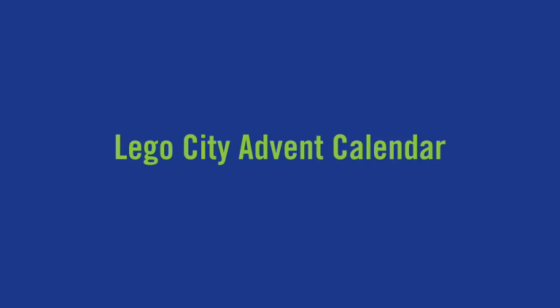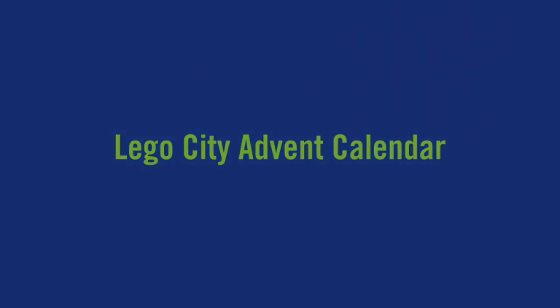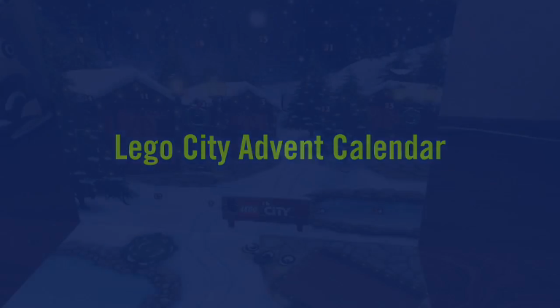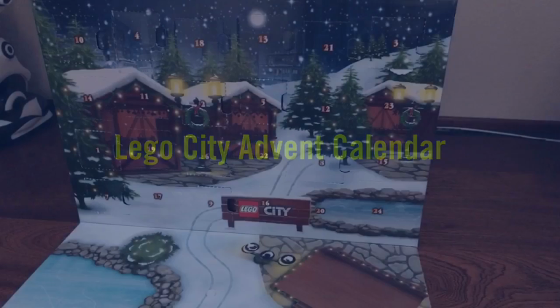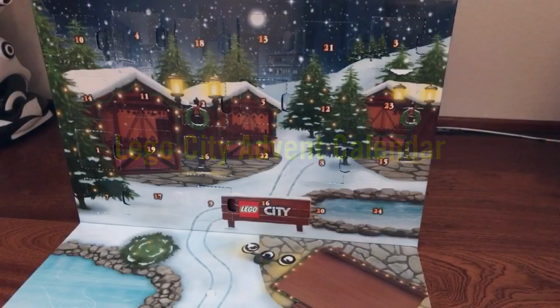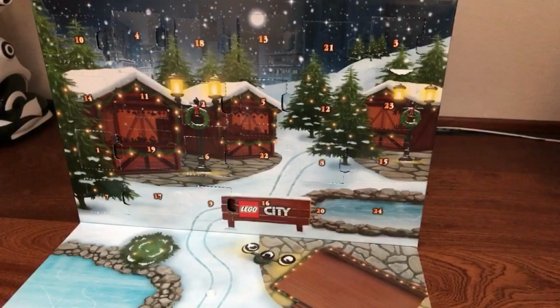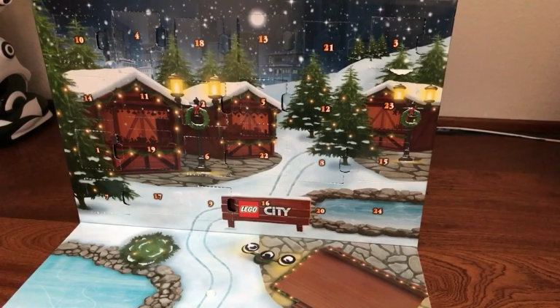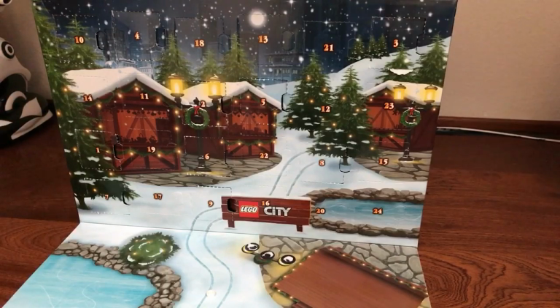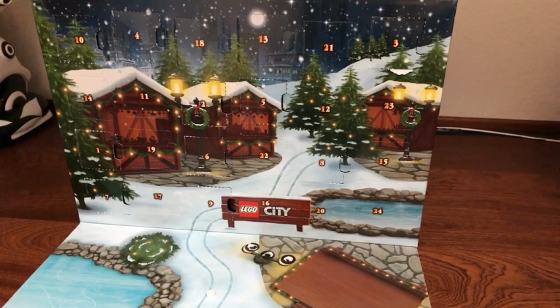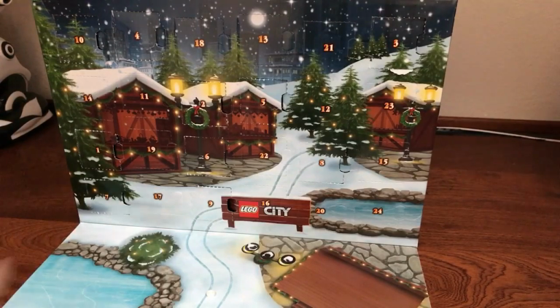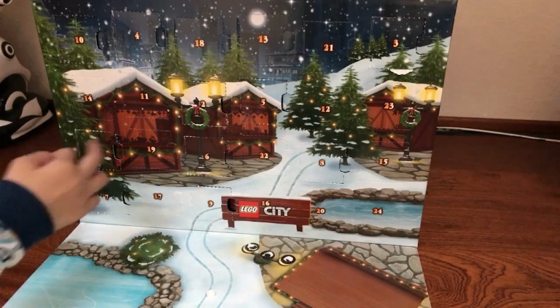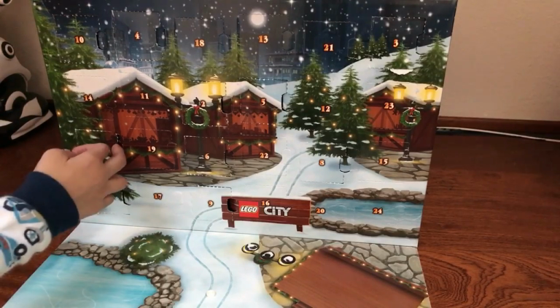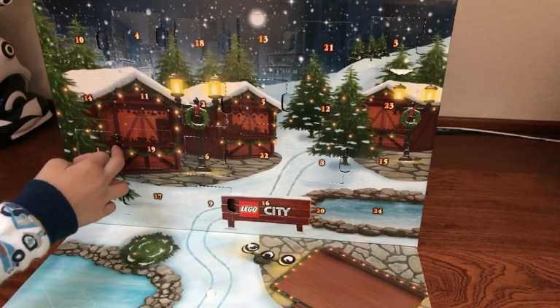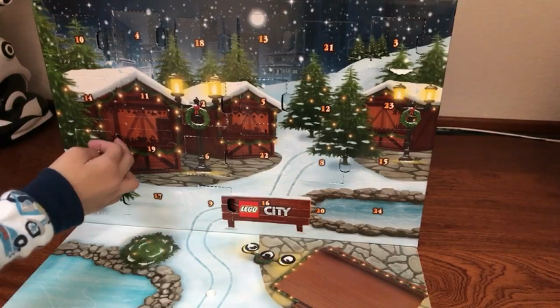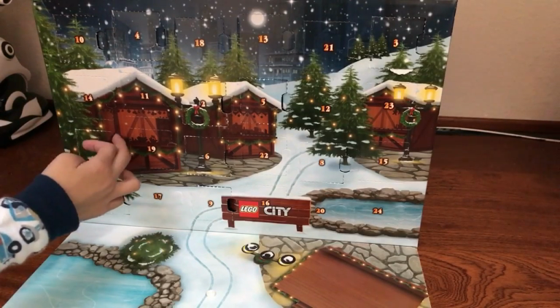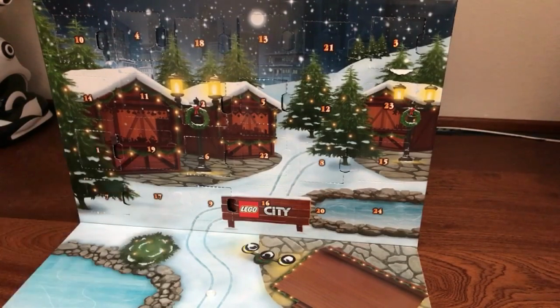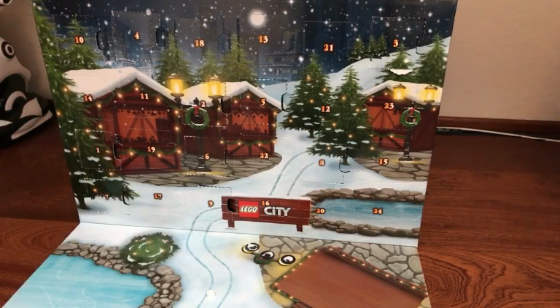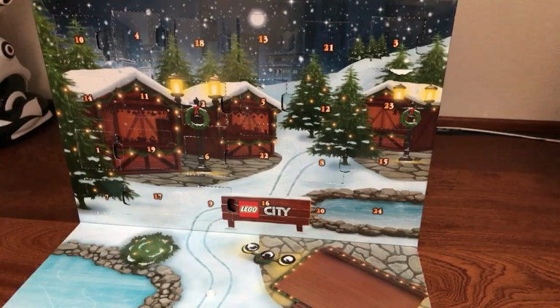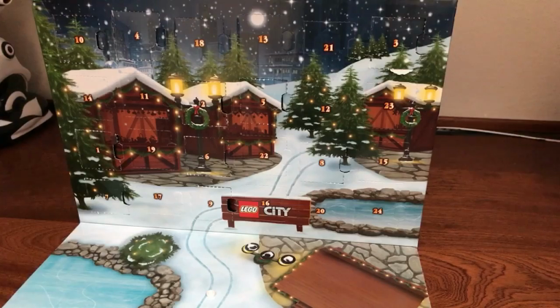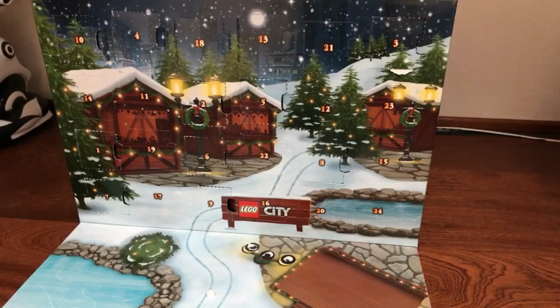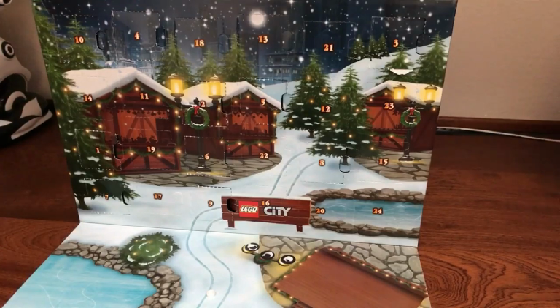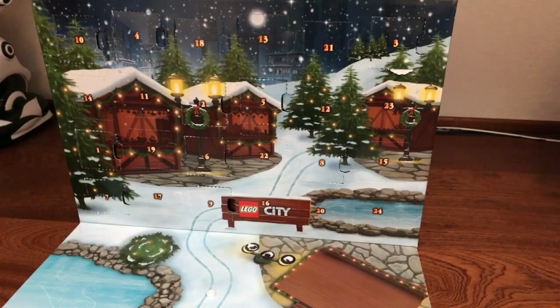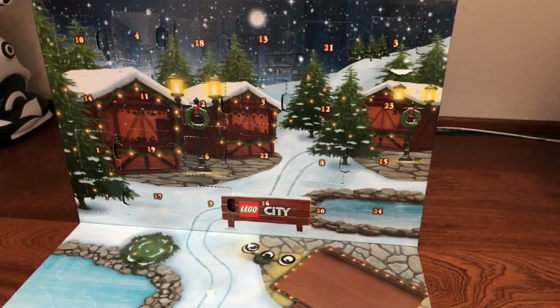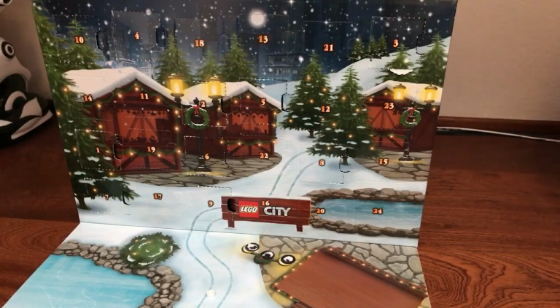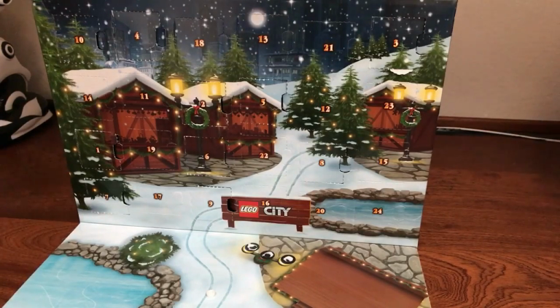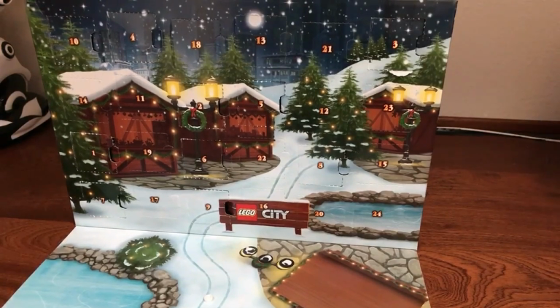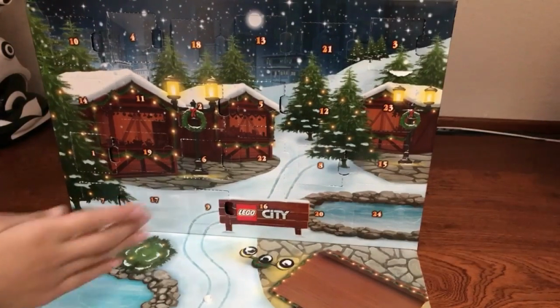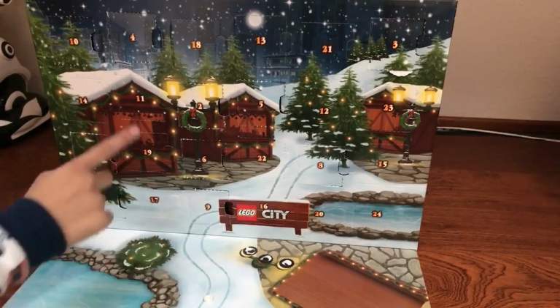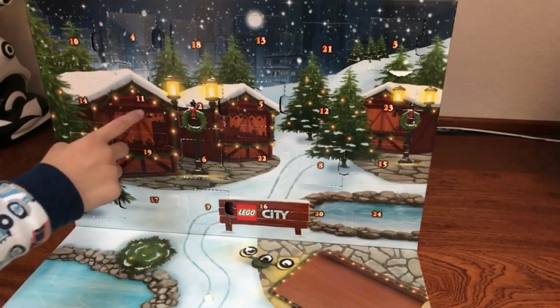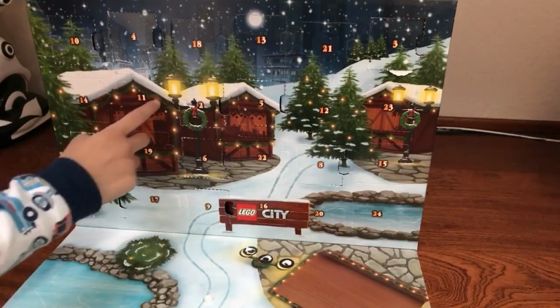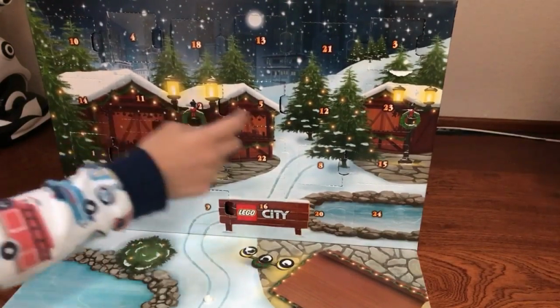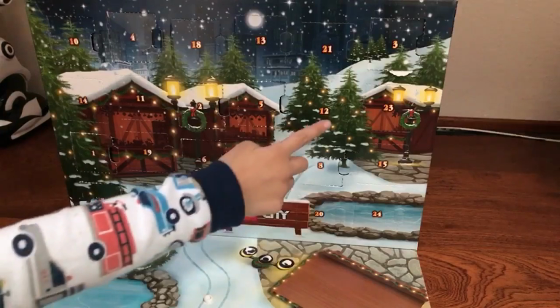Hey guys, it's Toys and Games Collector and we're back with another Lego City Advent Calendar. Today we're going to open 11 and 12.